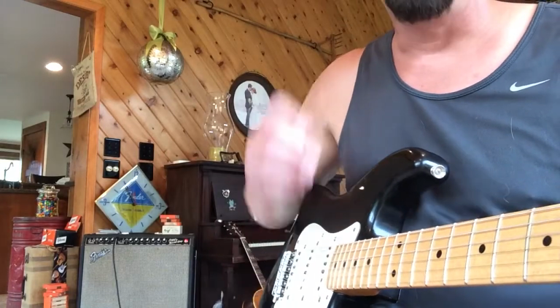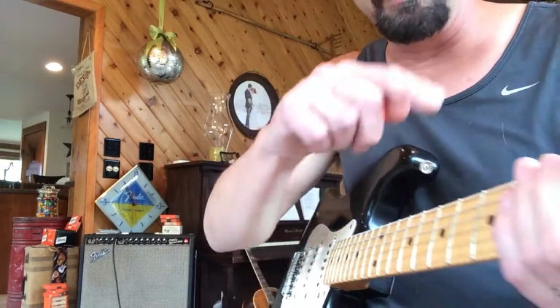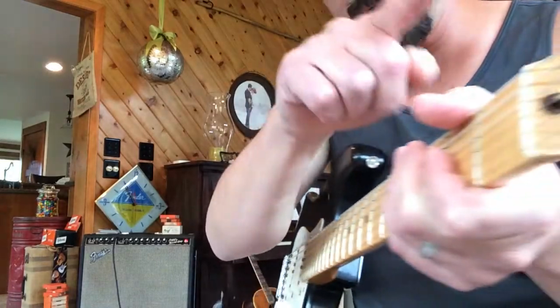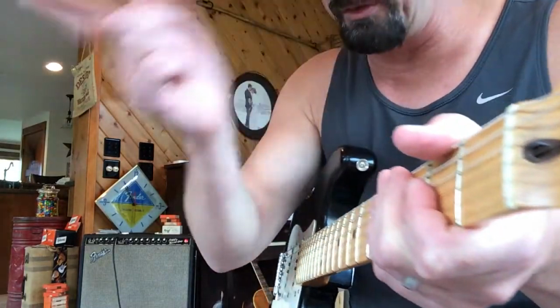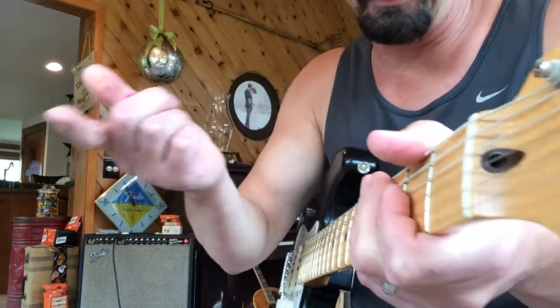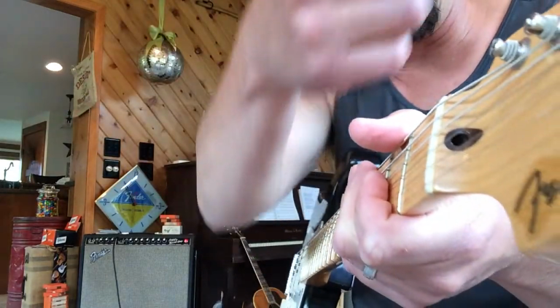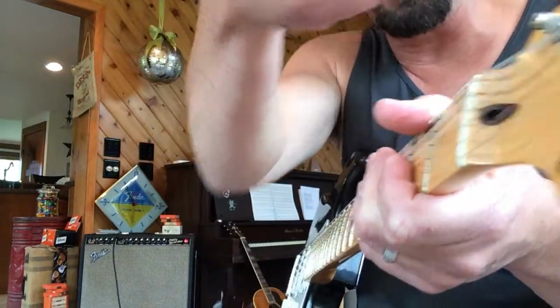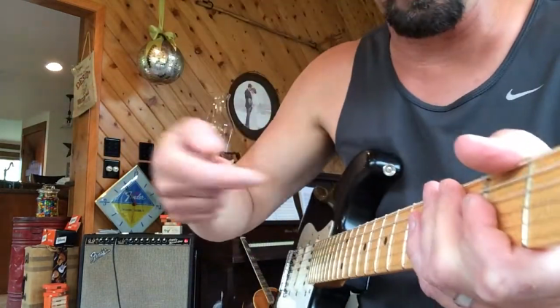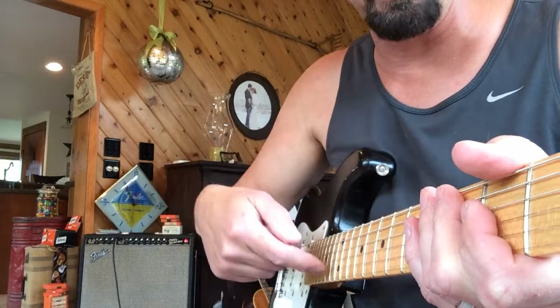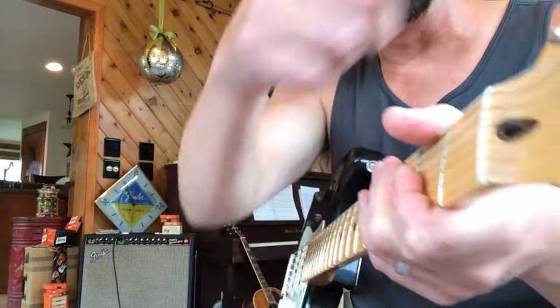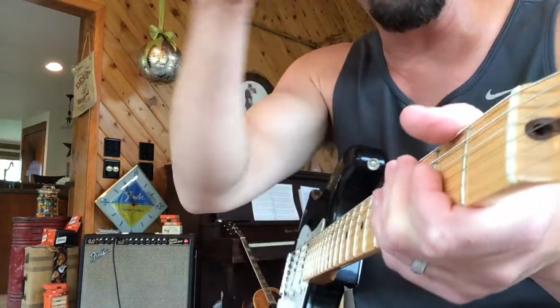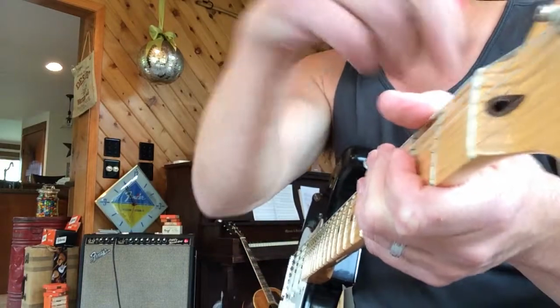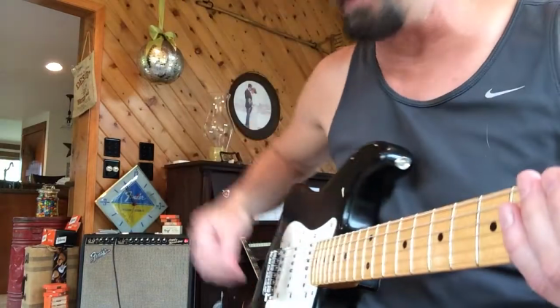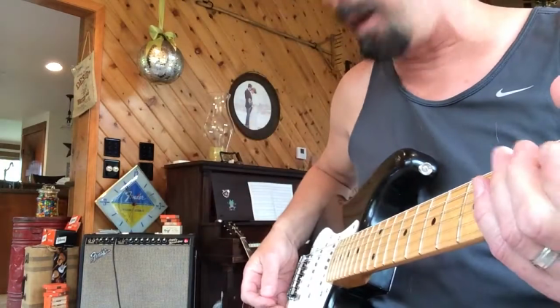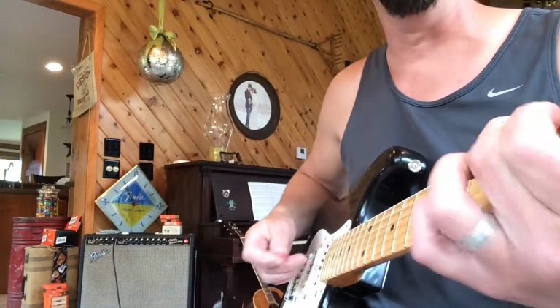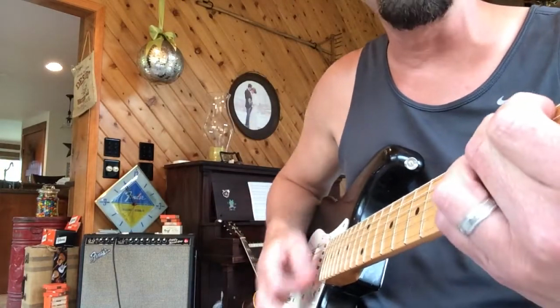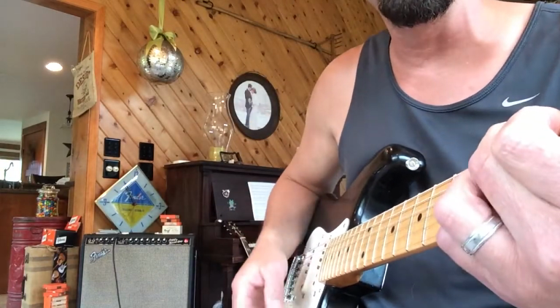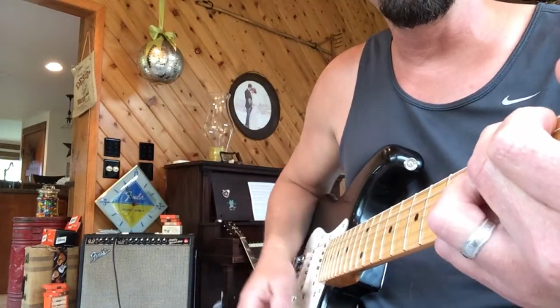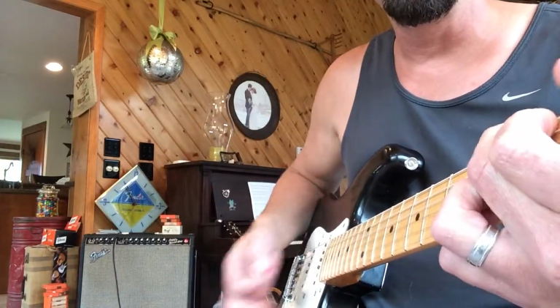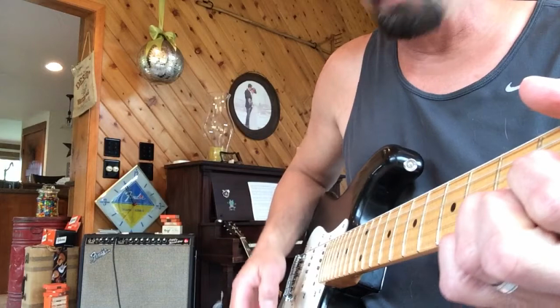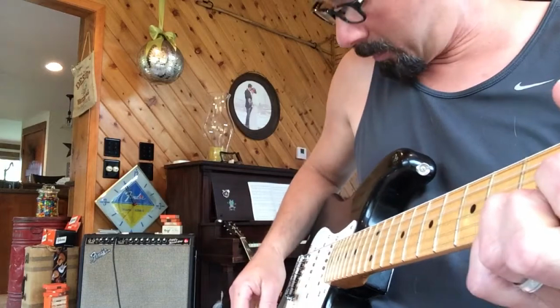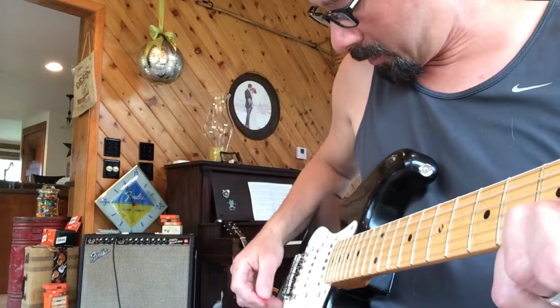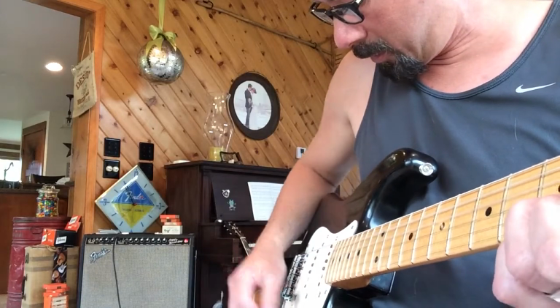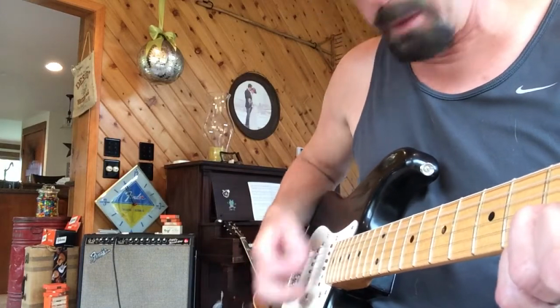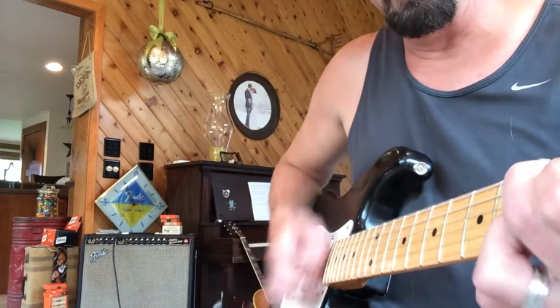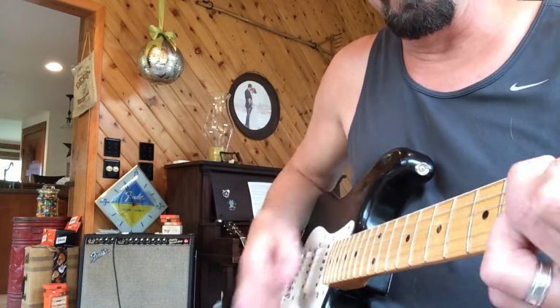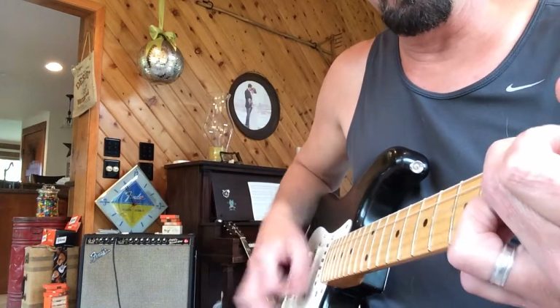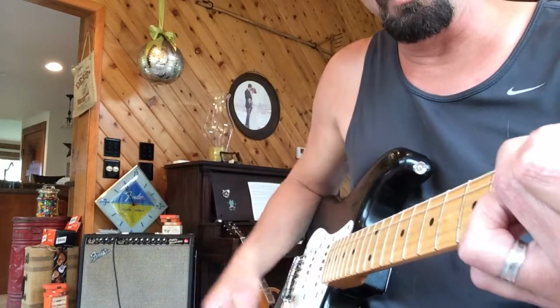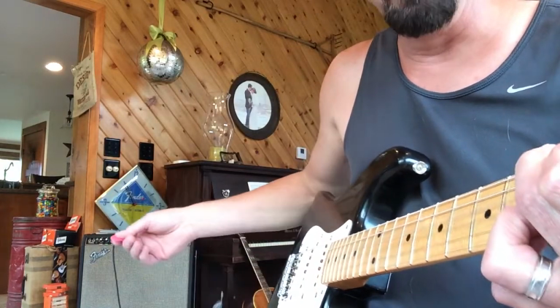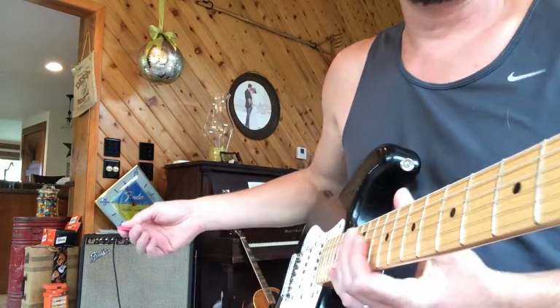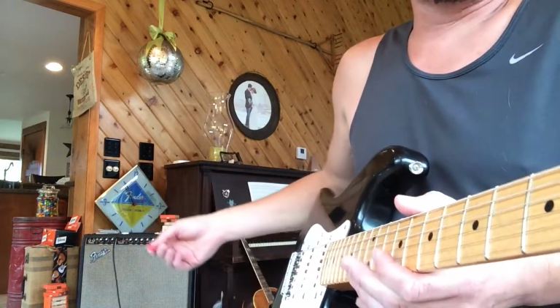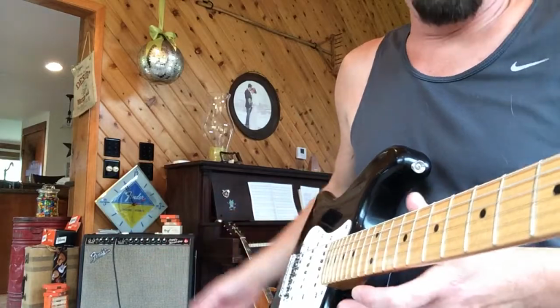I haven't touched — you're gonna have to believe me — I ain't touched this thing in over a year. Ain't touched the tuning one ounce. Still a perfect tune.